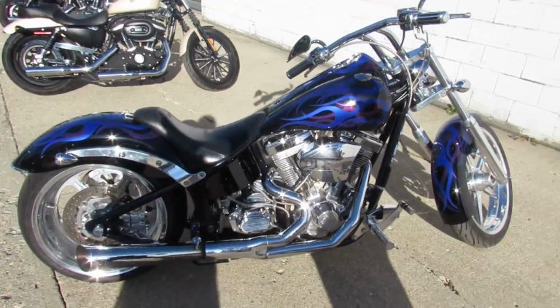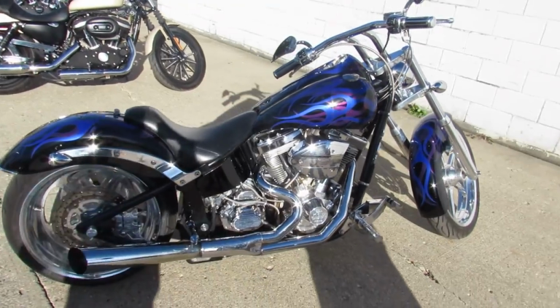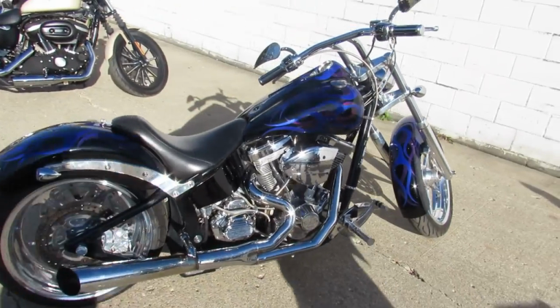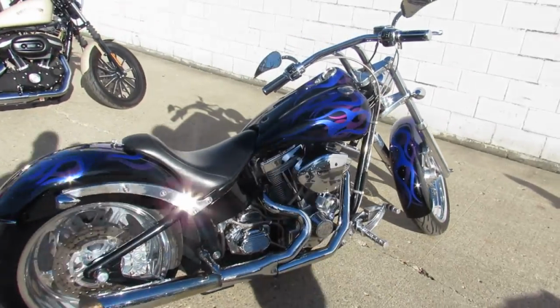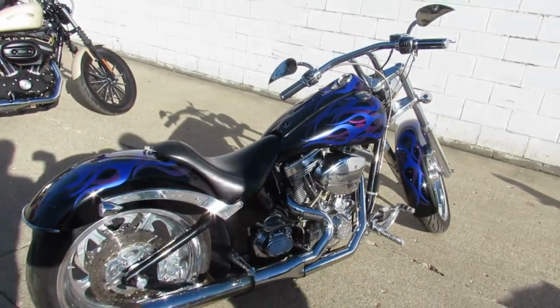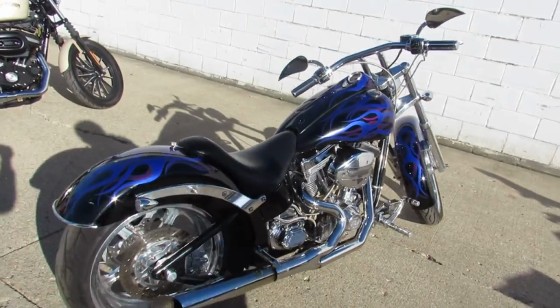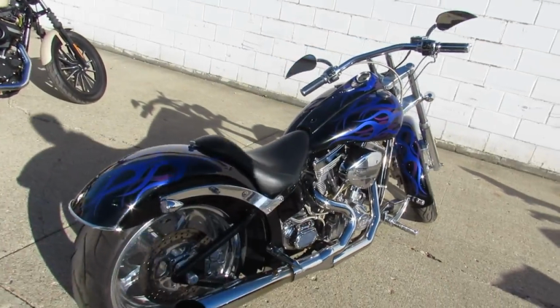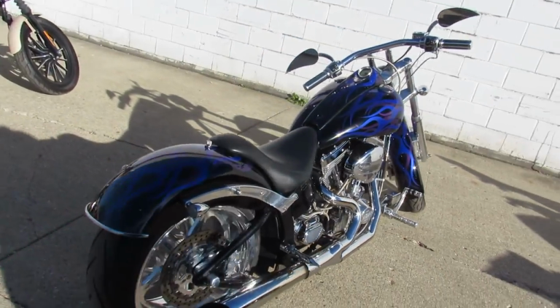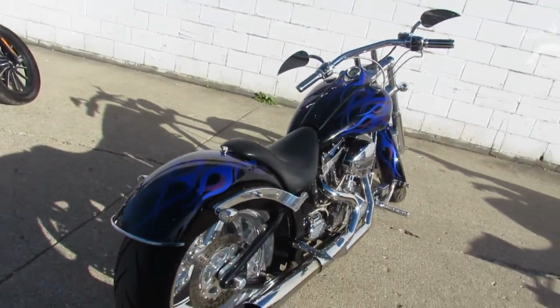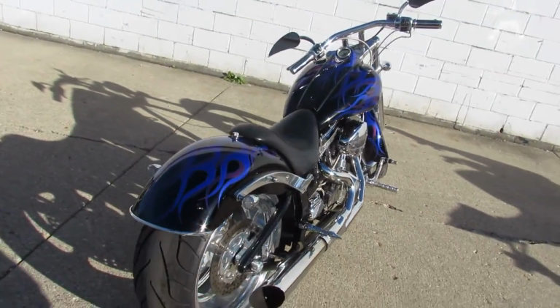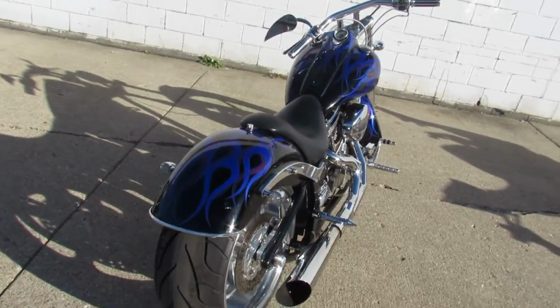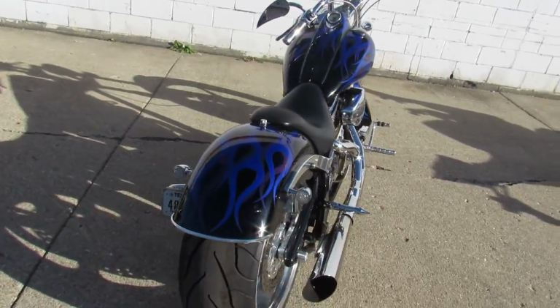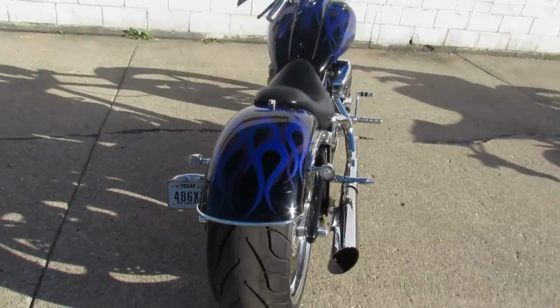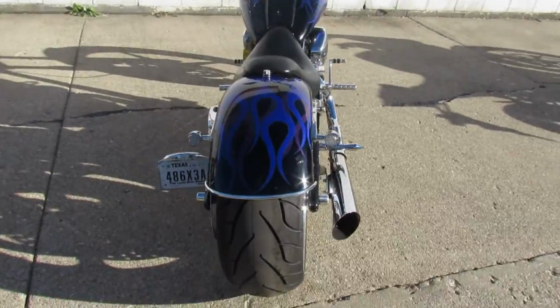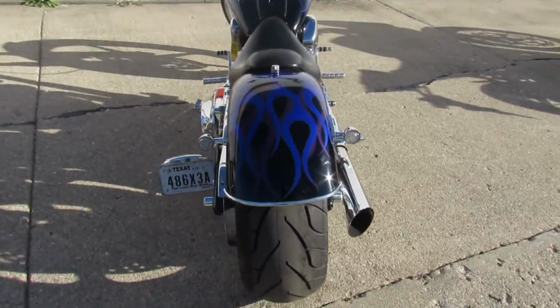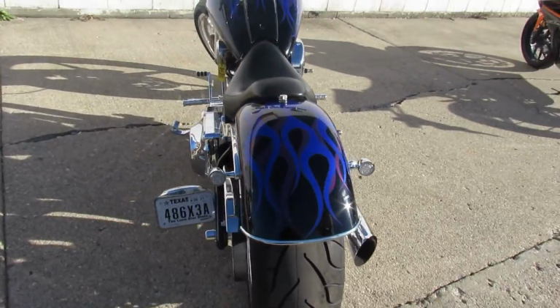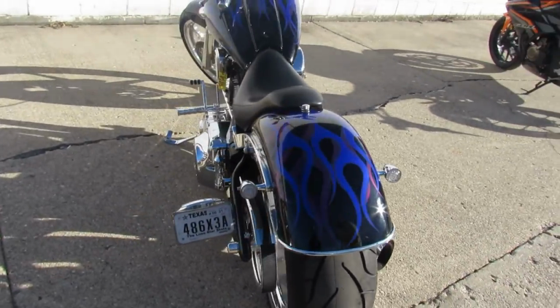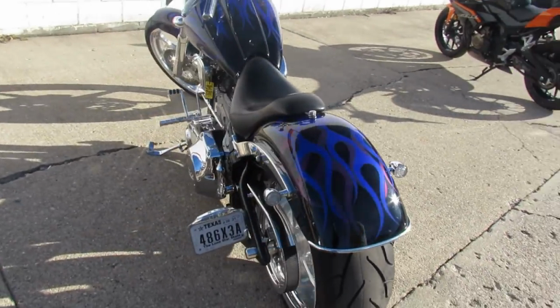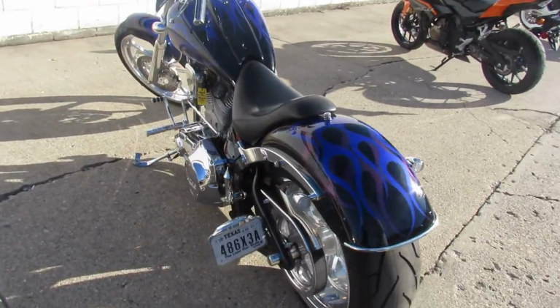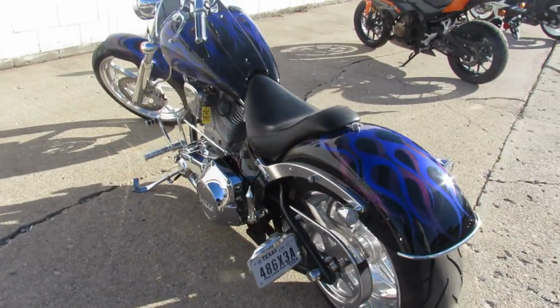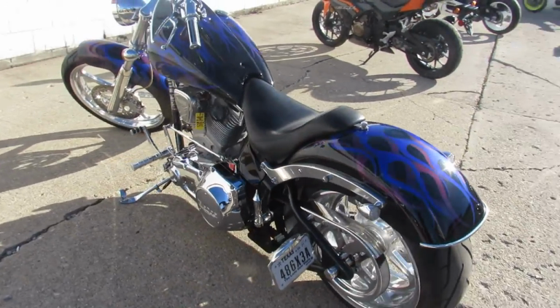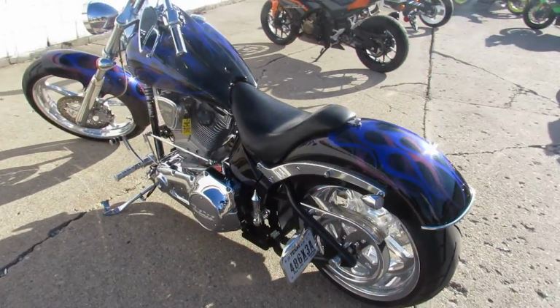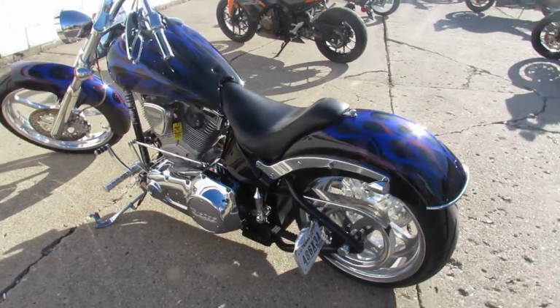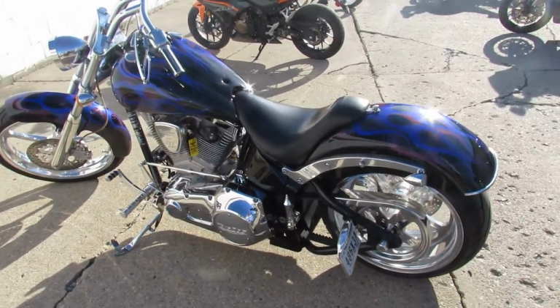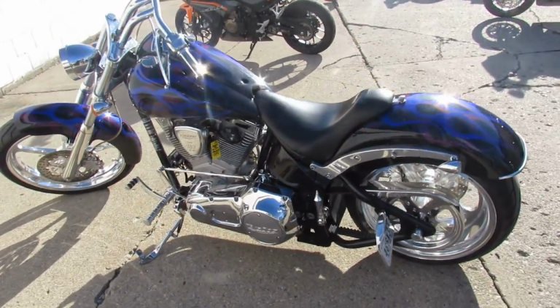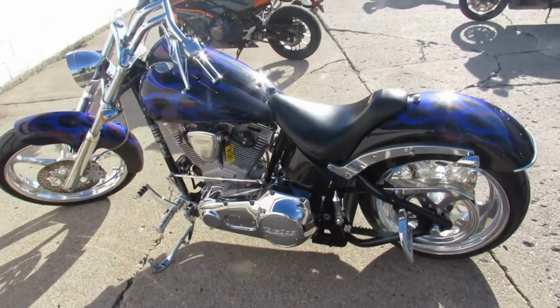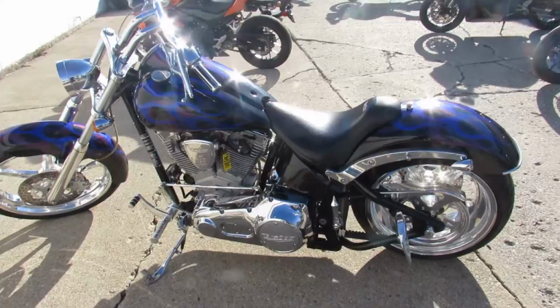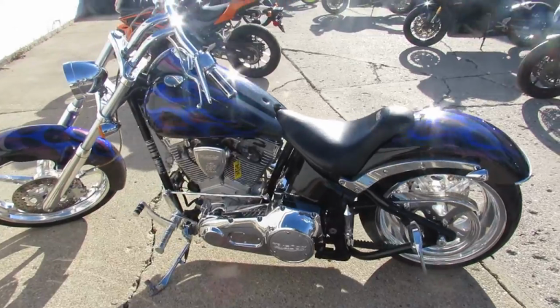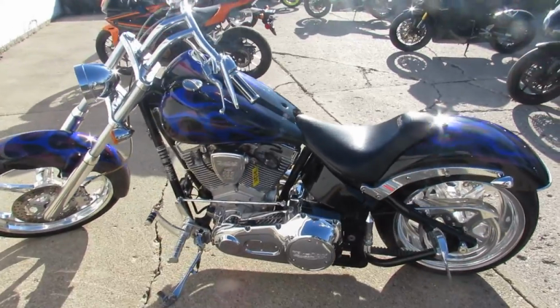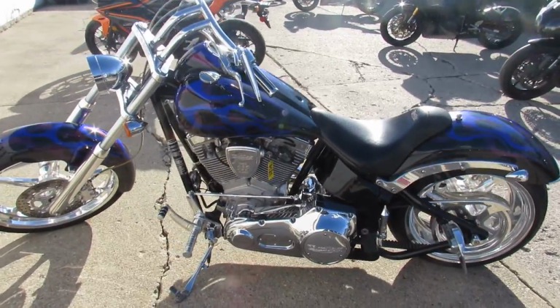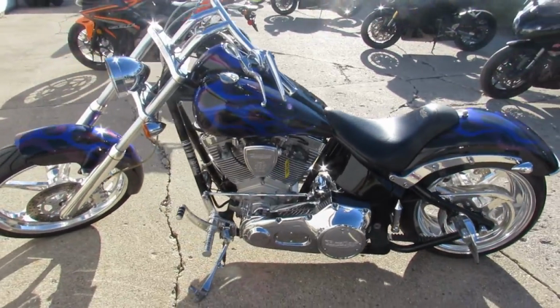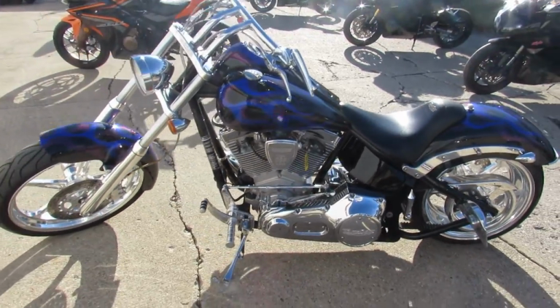Hey guys, anybody looking for a custom chopper? We got quite a few of them here at Approval Power Sports. The one we're doing a video on is a 2003 Big Dog Mastiff — it's got low miles, 6,600 miles.